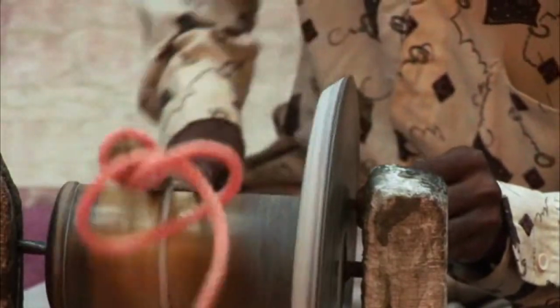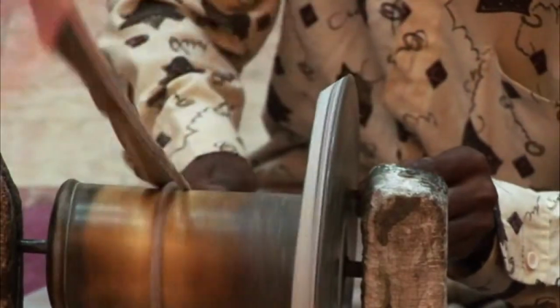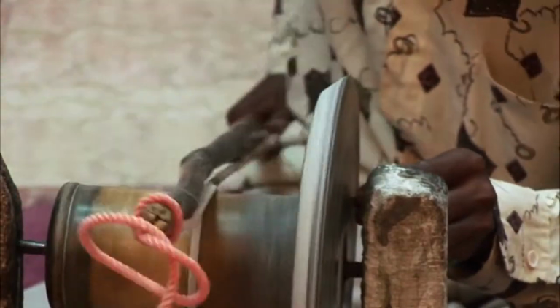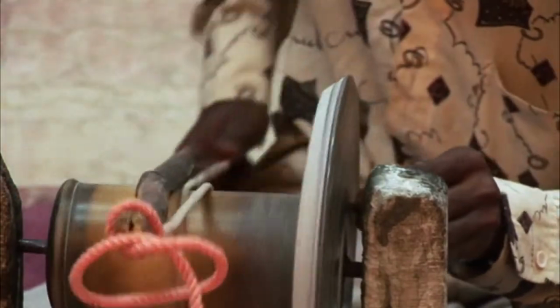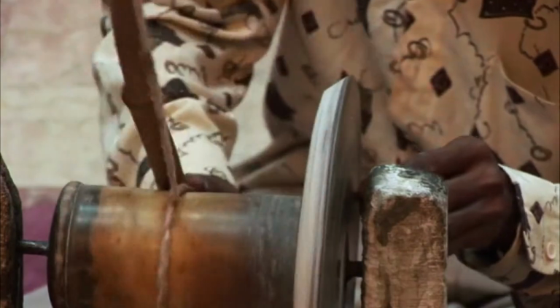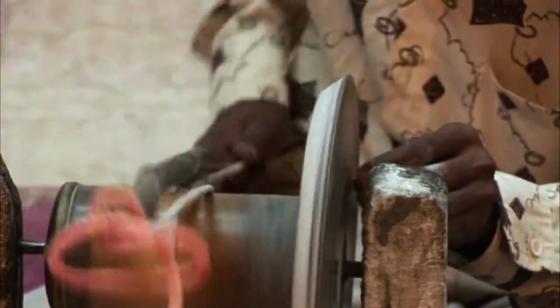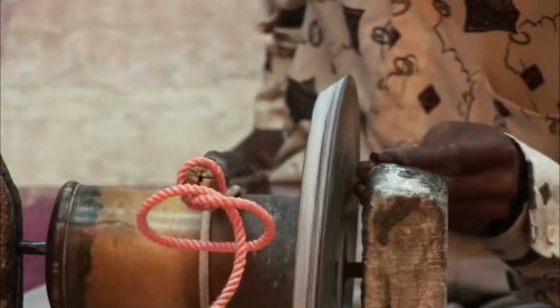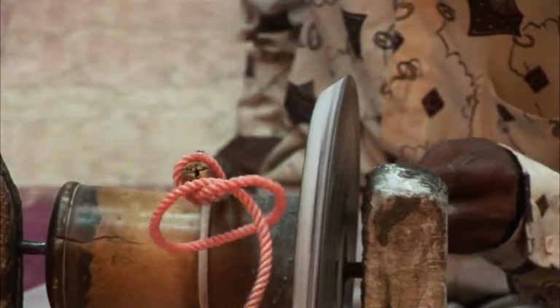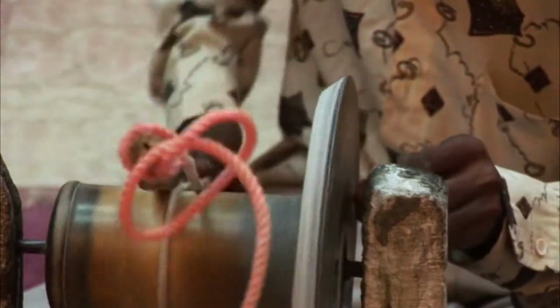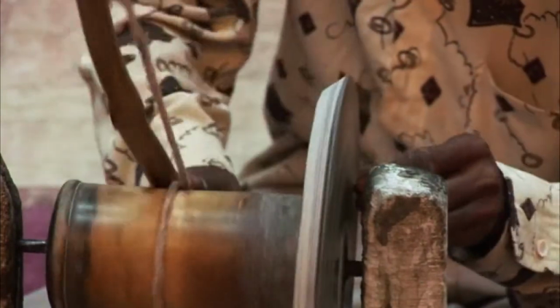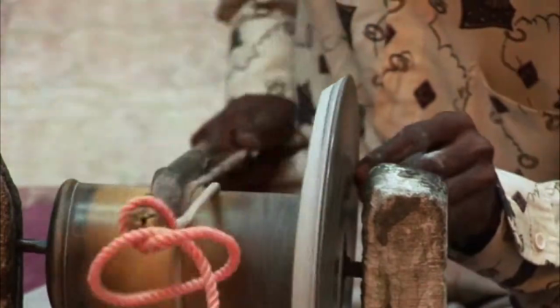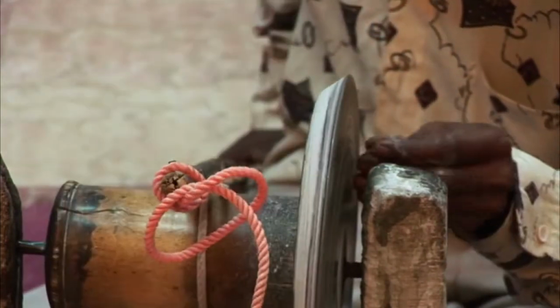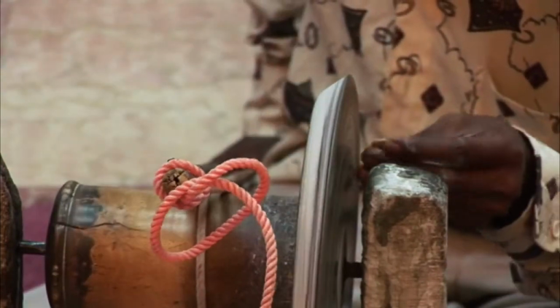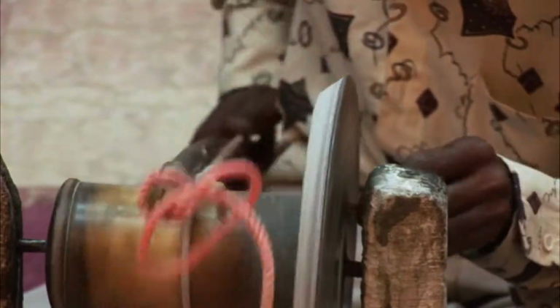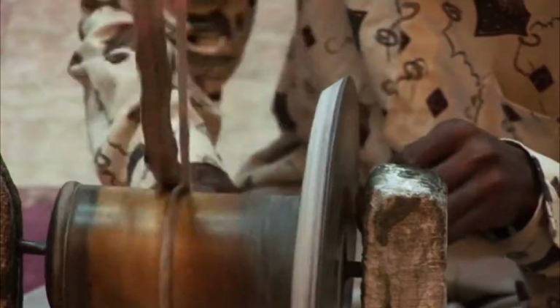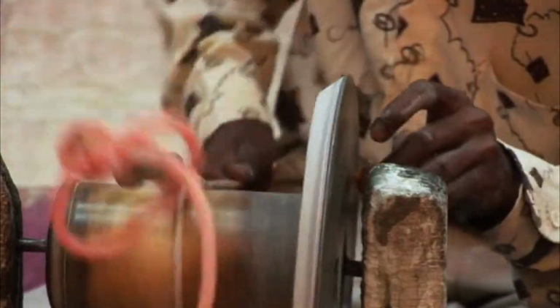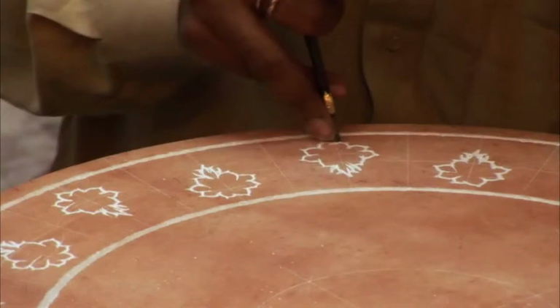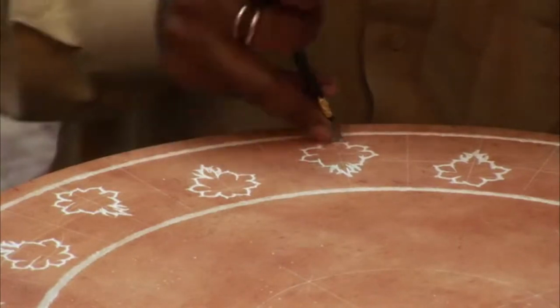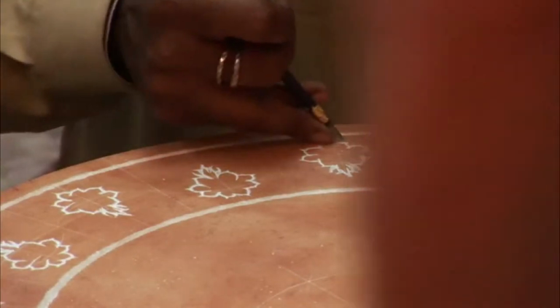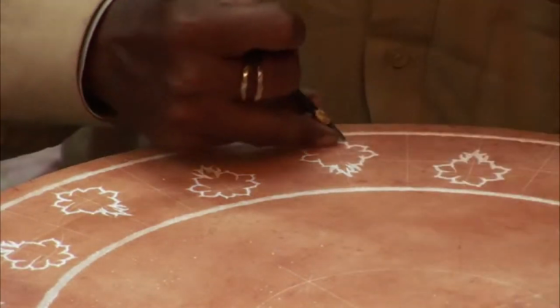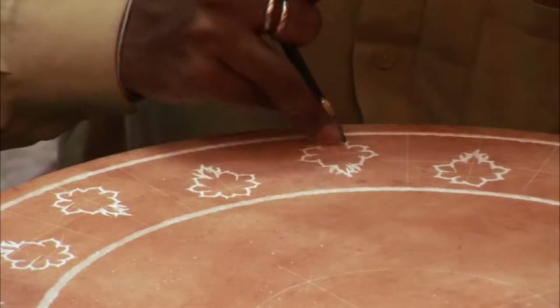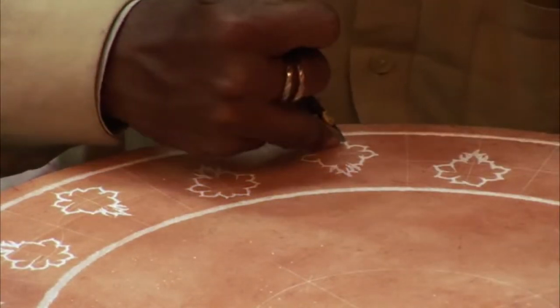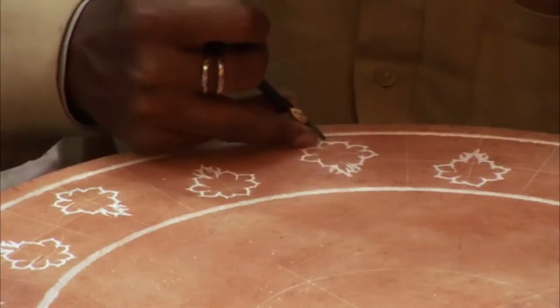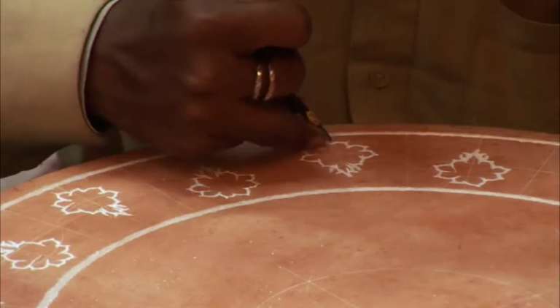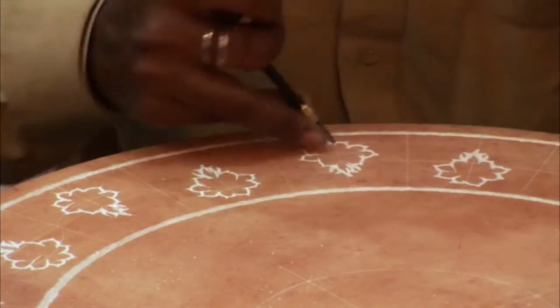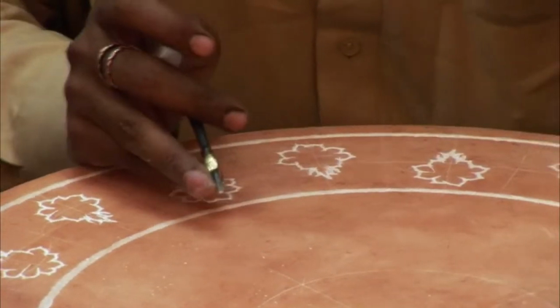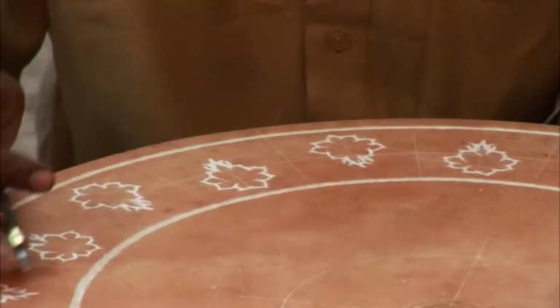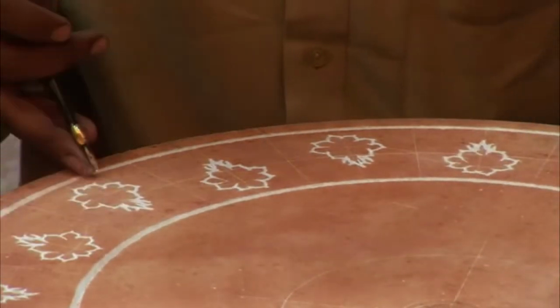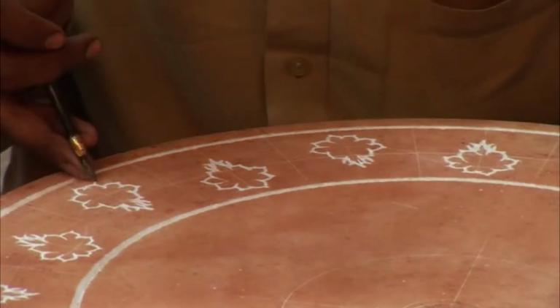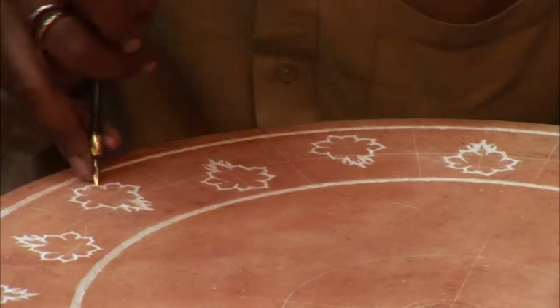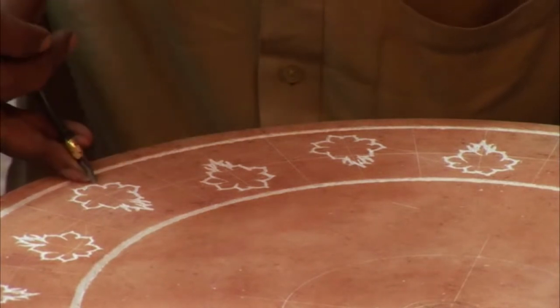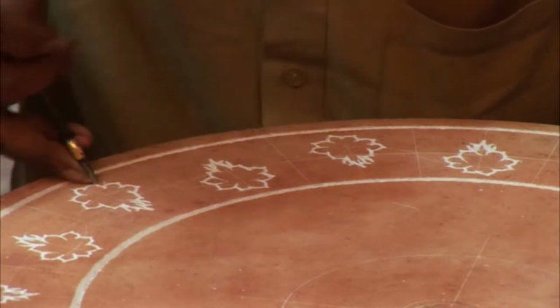Meanwhile, a second craftsman is shaping the individual stones using an emery stone to file and shape the pieces. This is delicate work — some of the finished pieces are no wider than a needle.